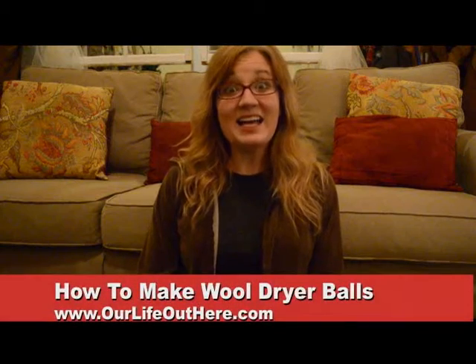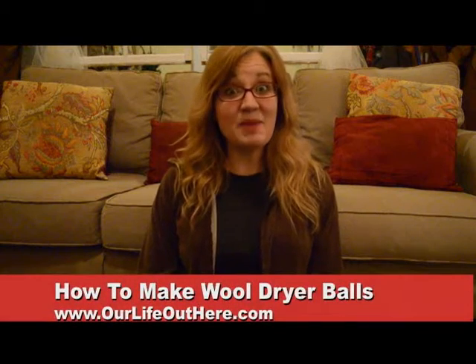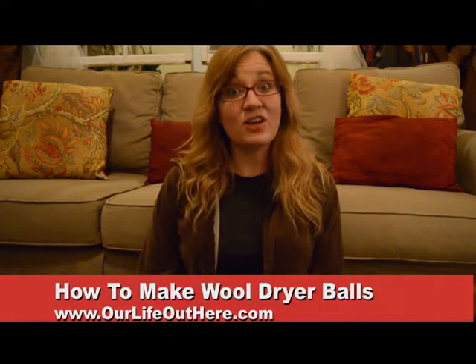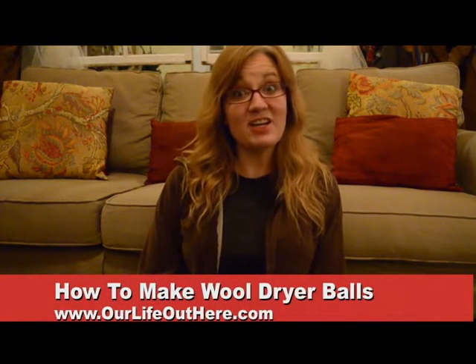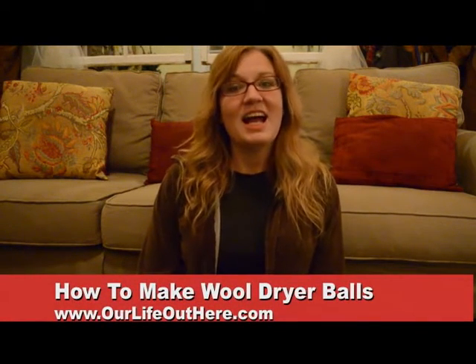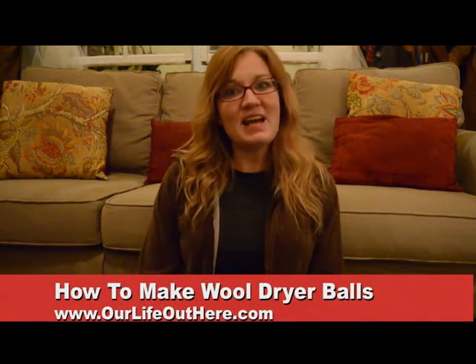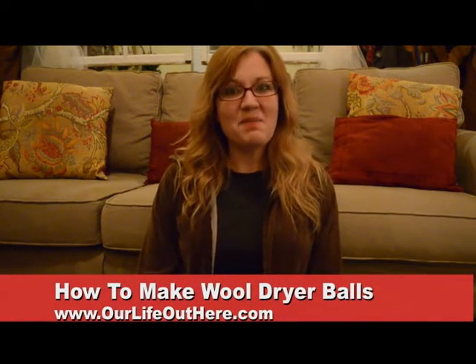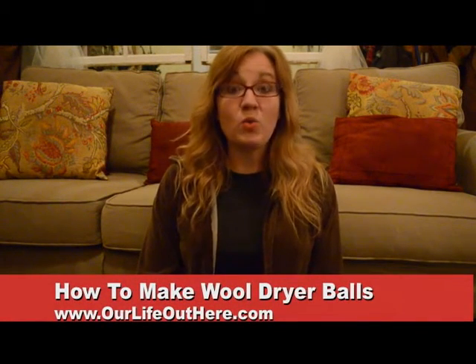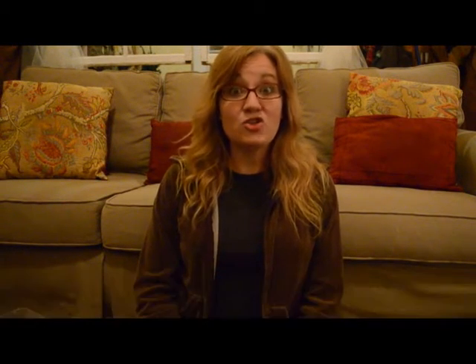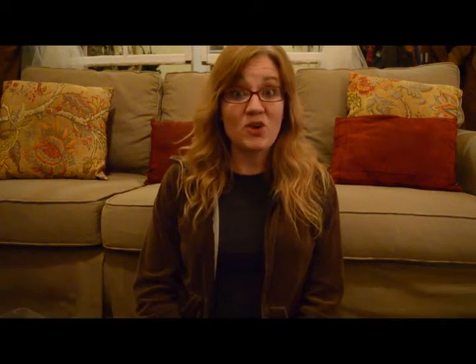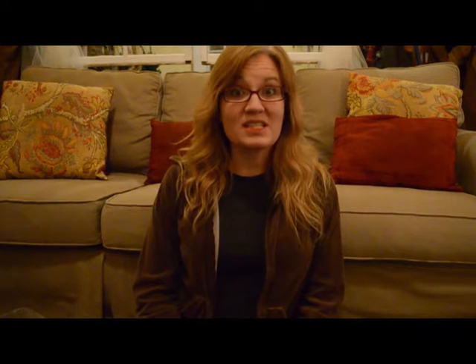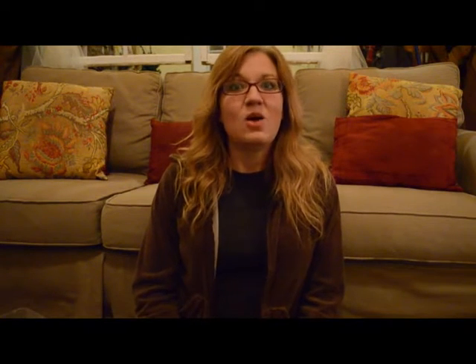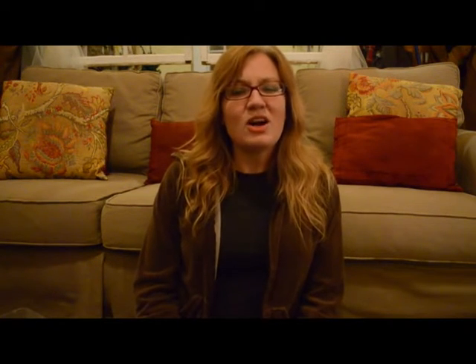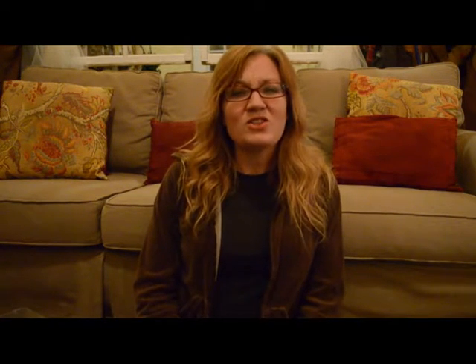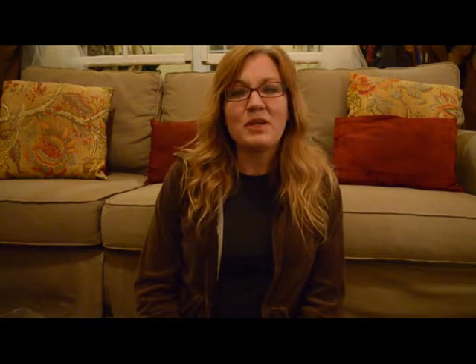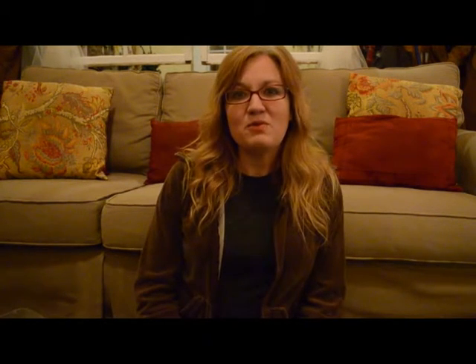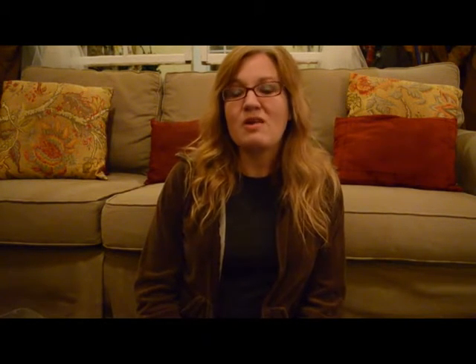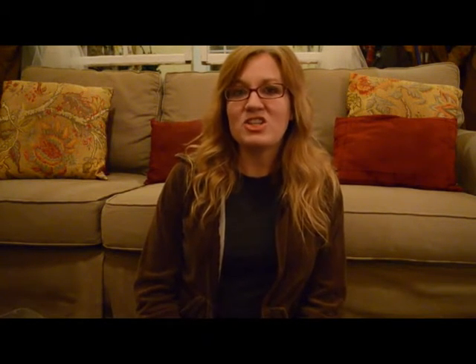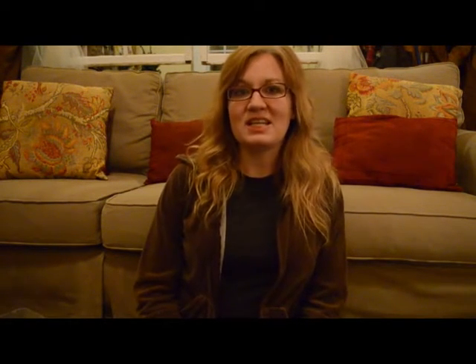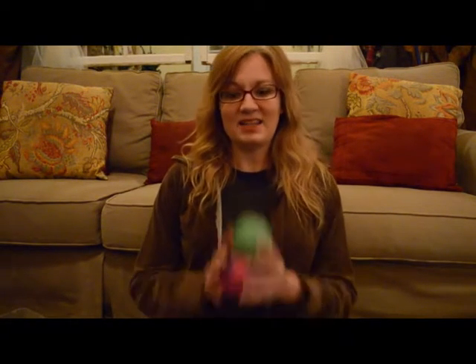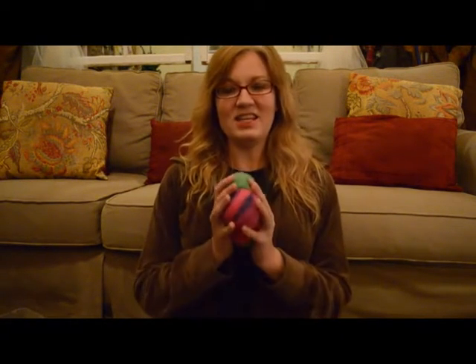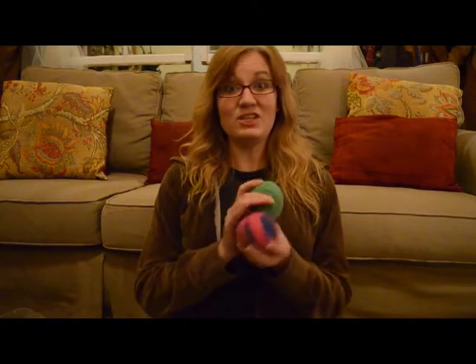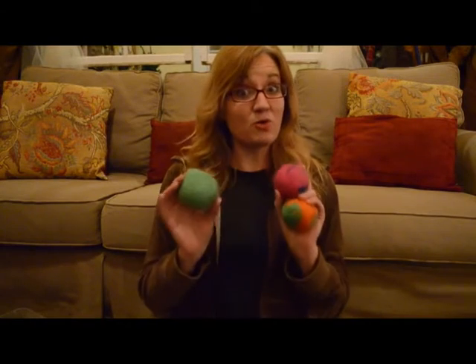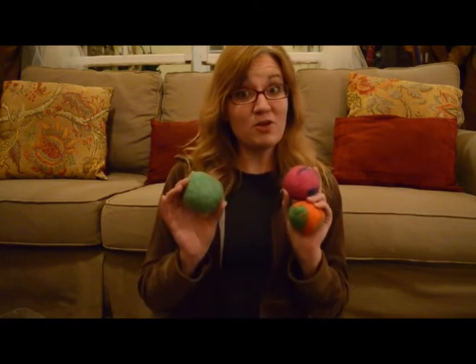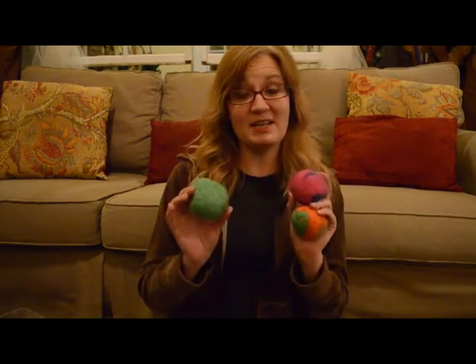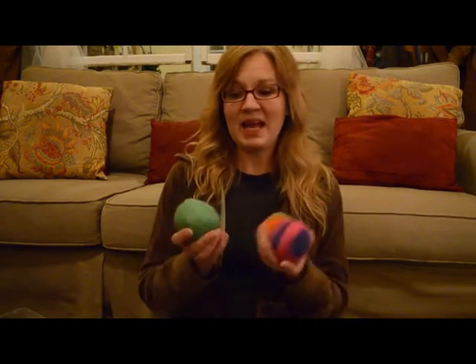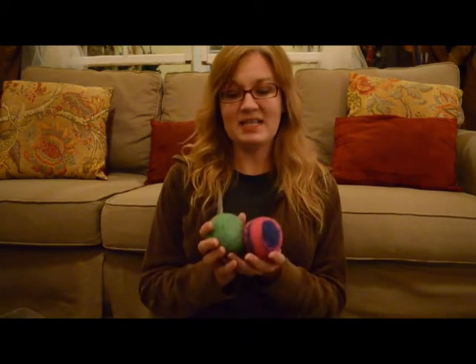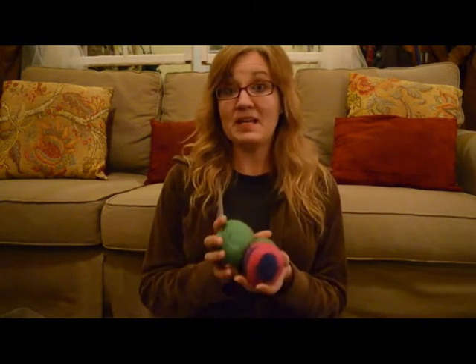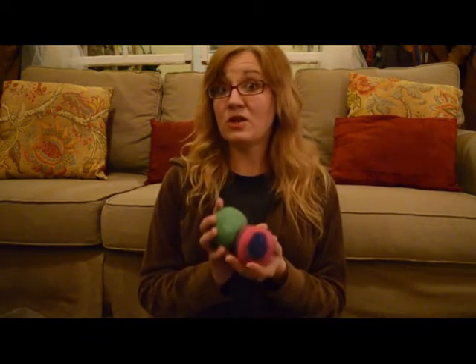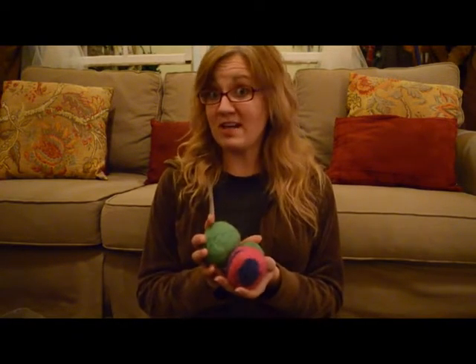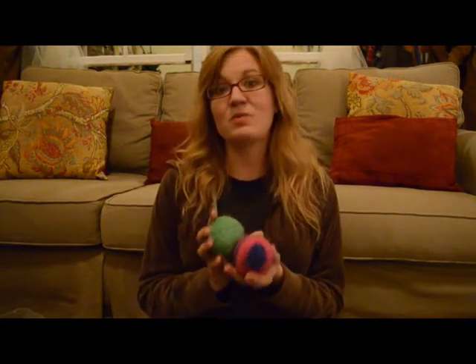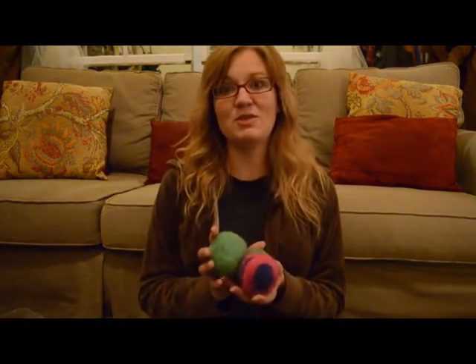Hi, this is Mandy at Our Life Out Here, and today we're going to make wool dryer balls. Wool dryer balls are a replacement for fabric sheets. The good thing is you can use them over and over and over again, and they'll make your clothes dry faster, which saves you money.